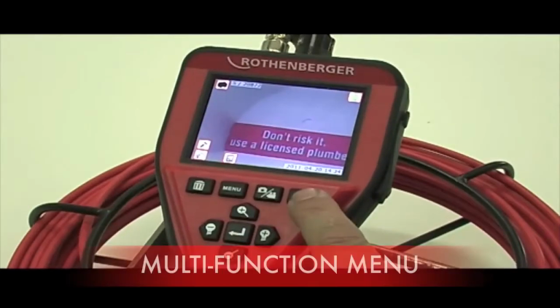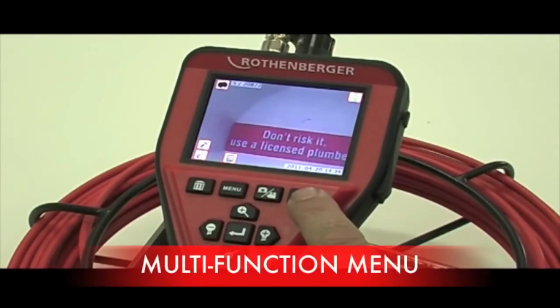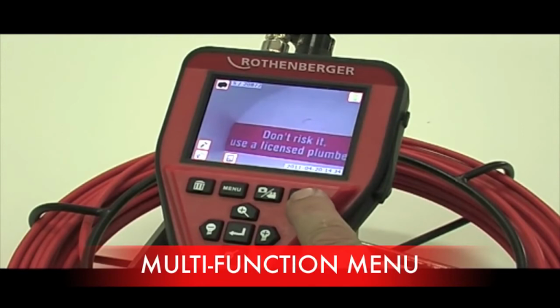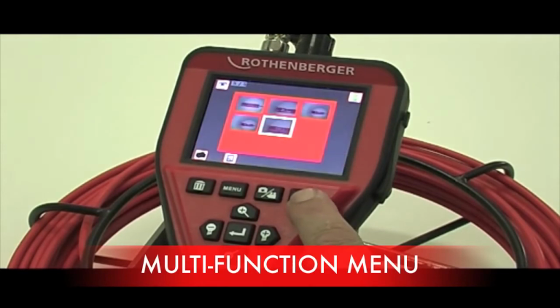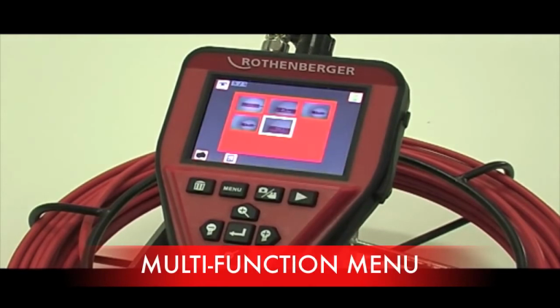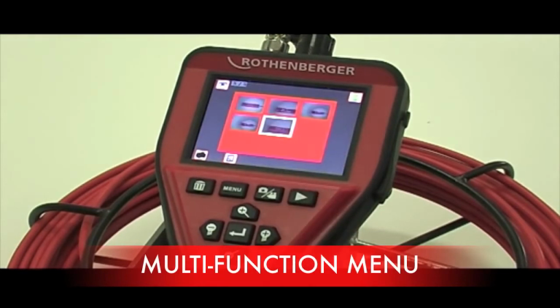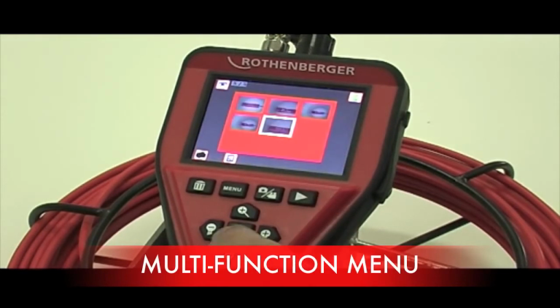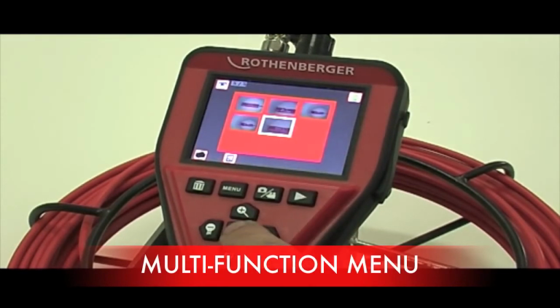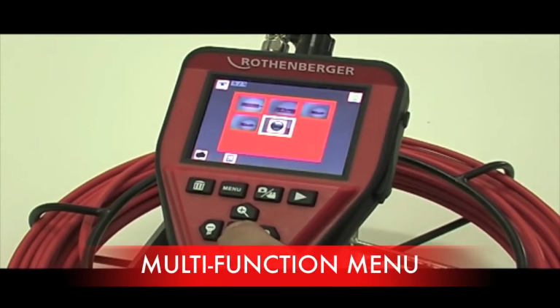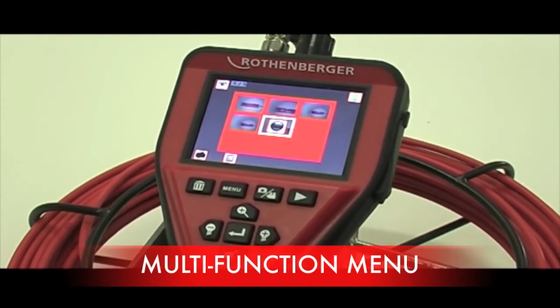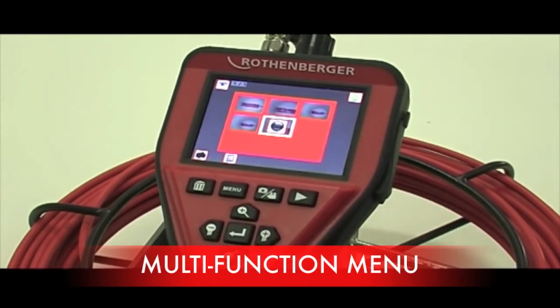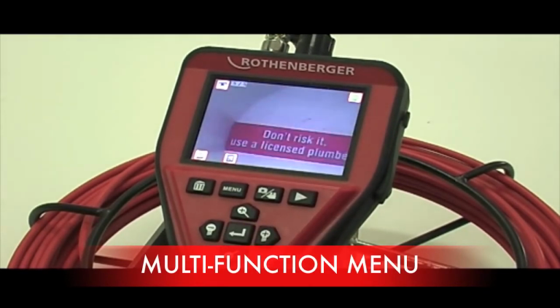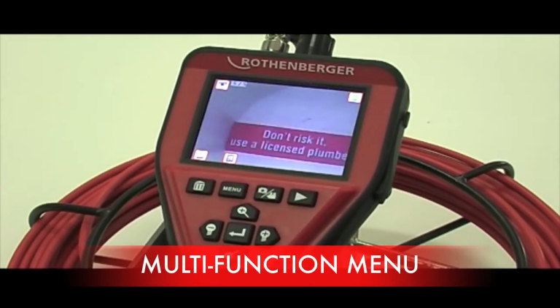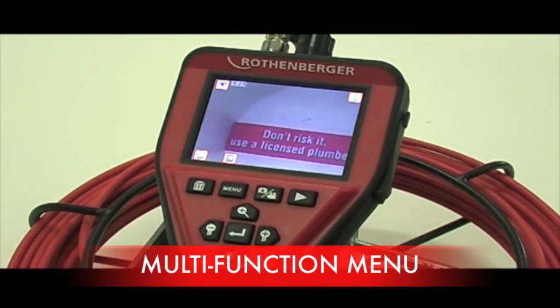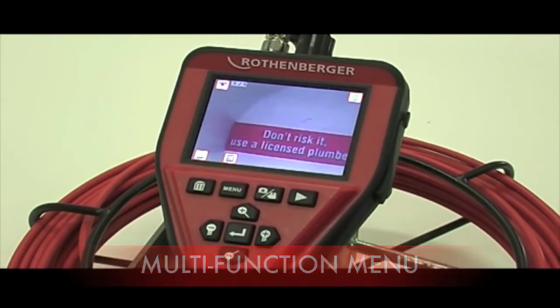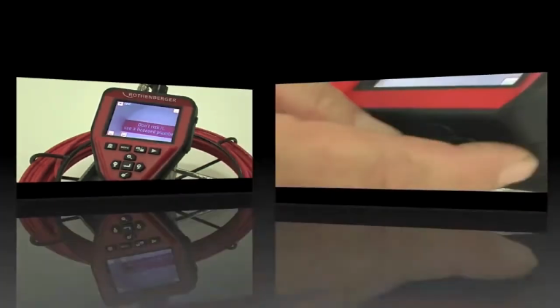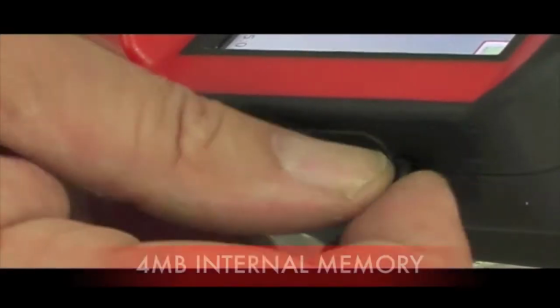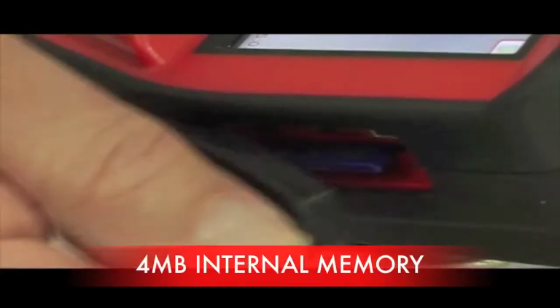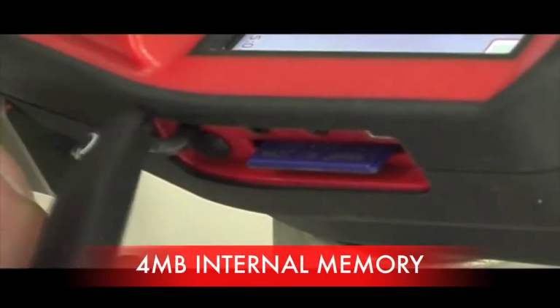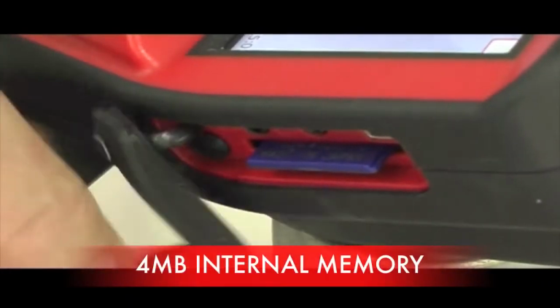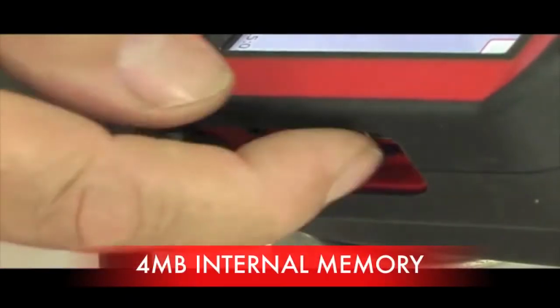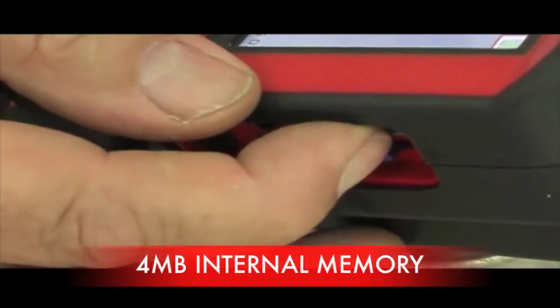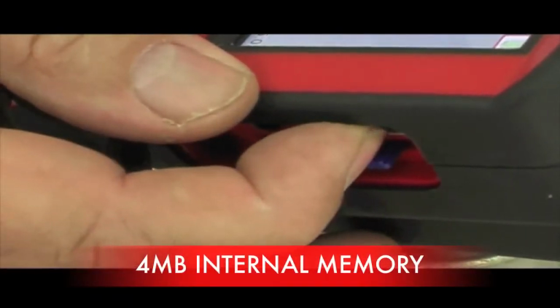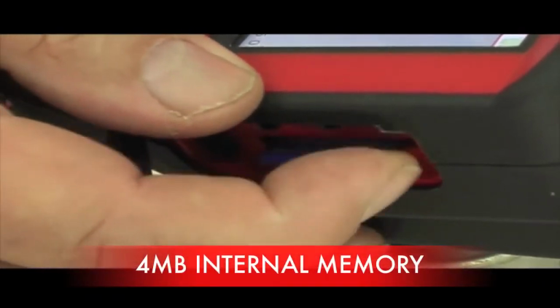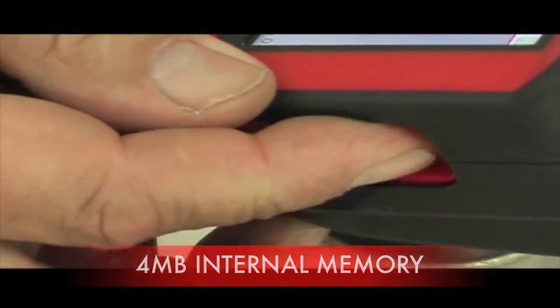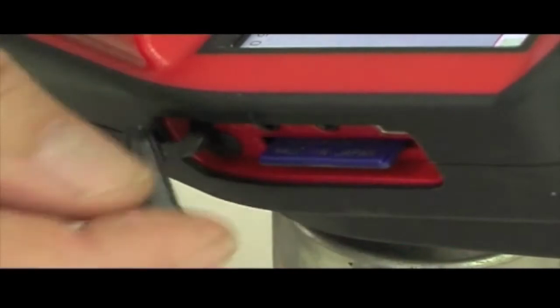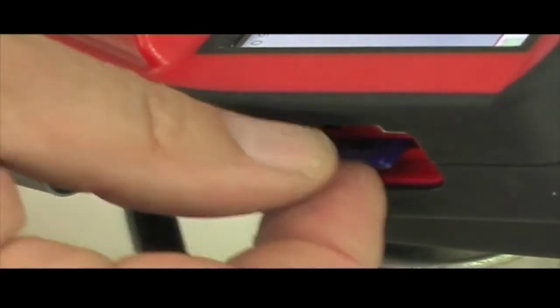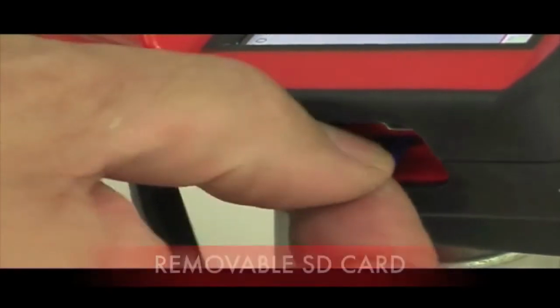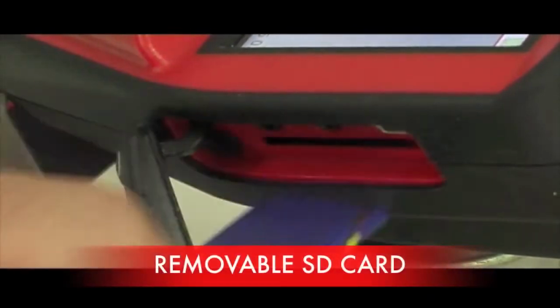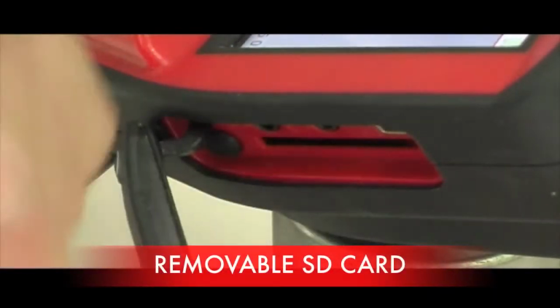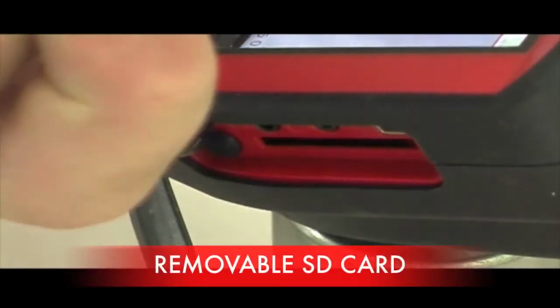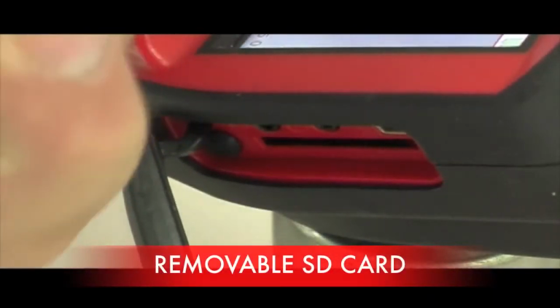With its multi-function menu you can view pictures and video any time you like. As well as having a 4MB internal memory, it also has an SD card which is very easy to remove.